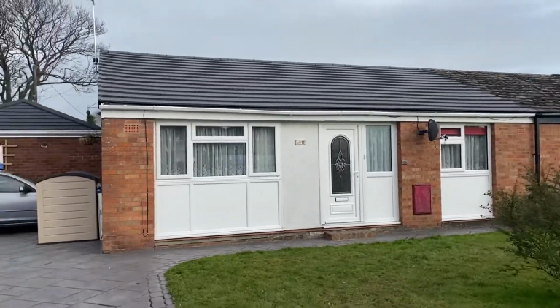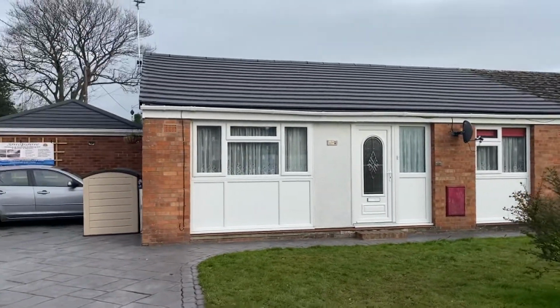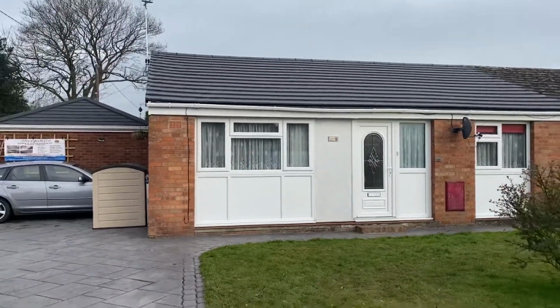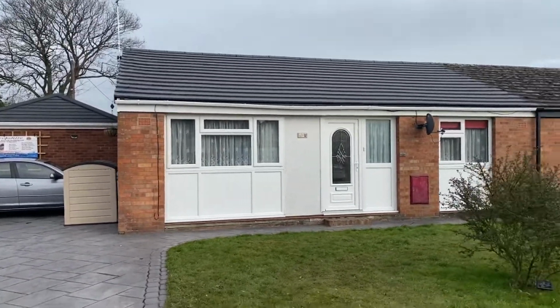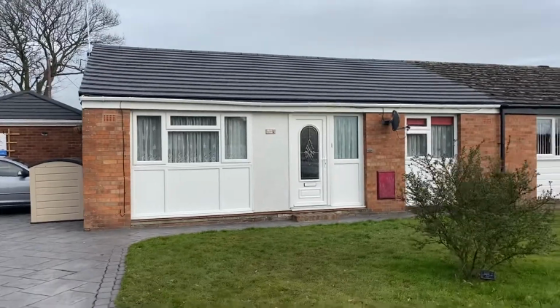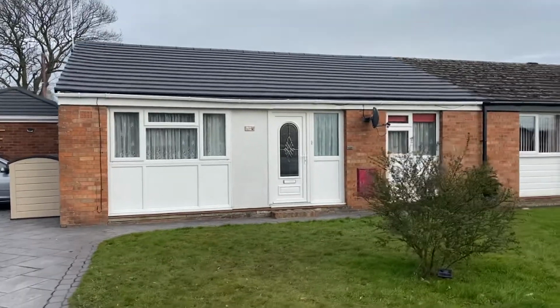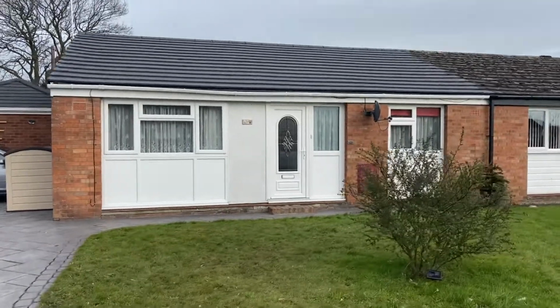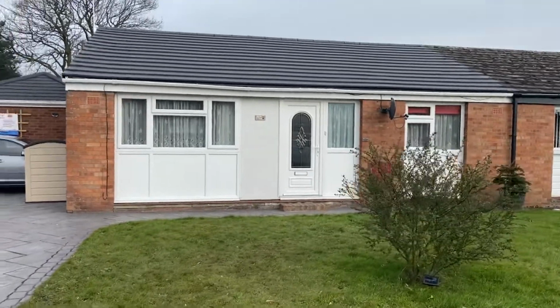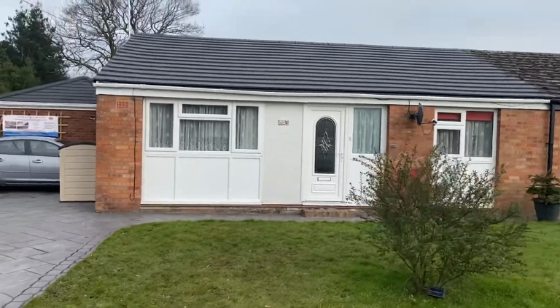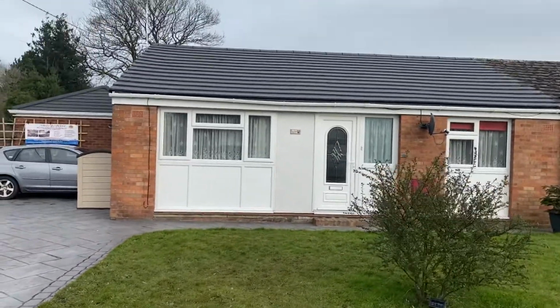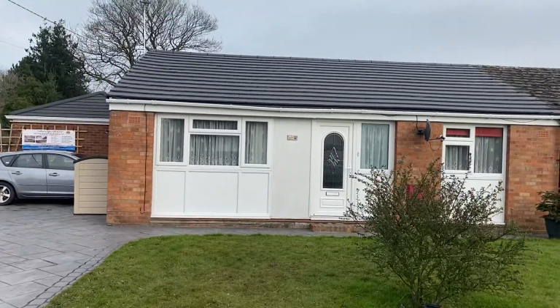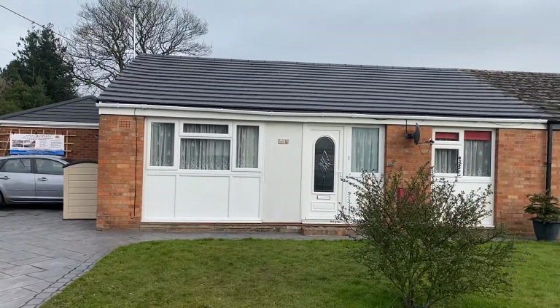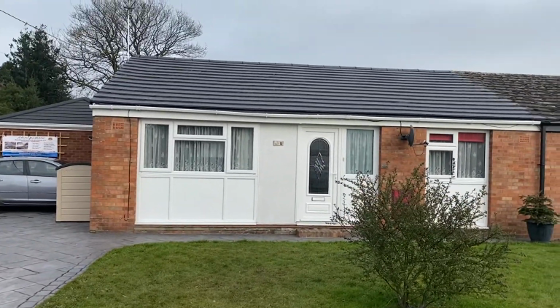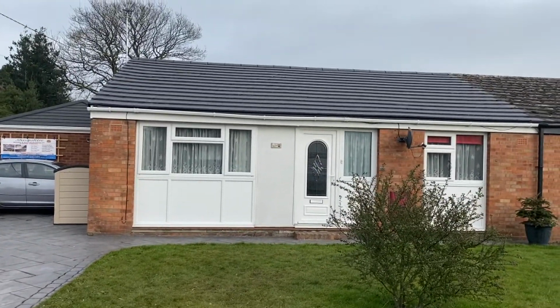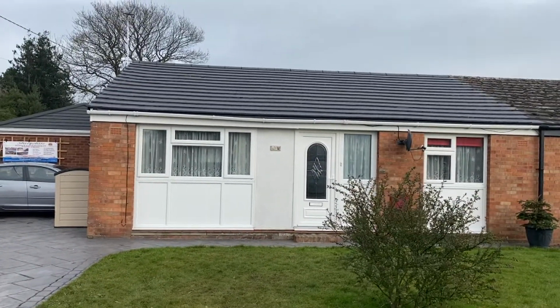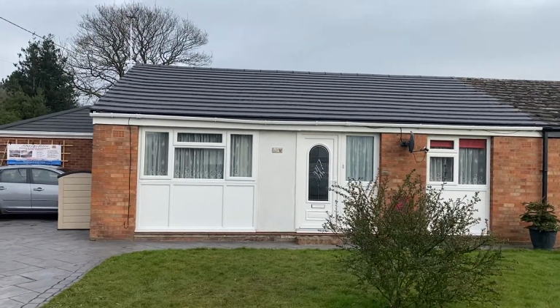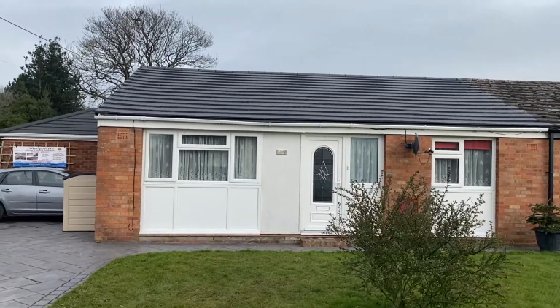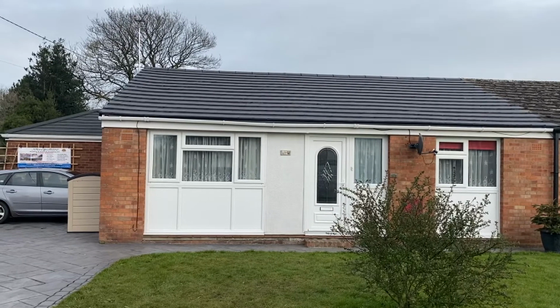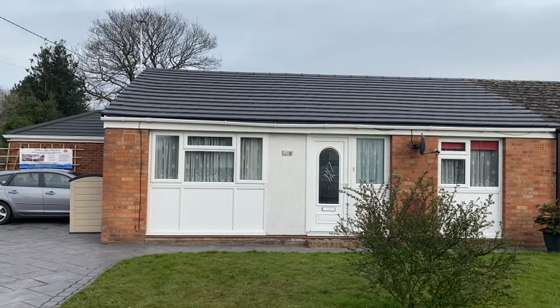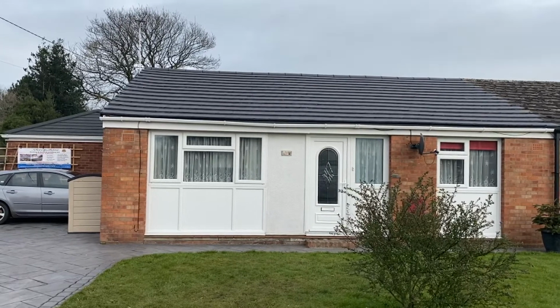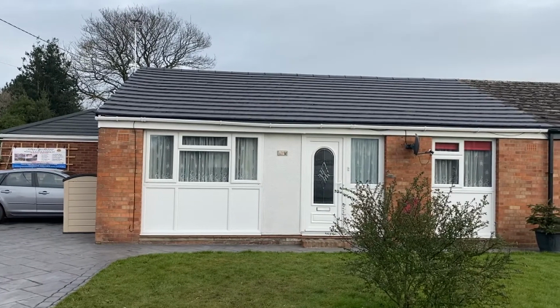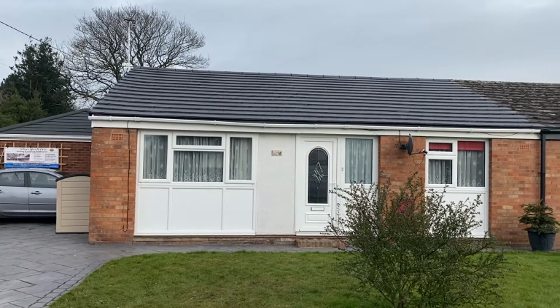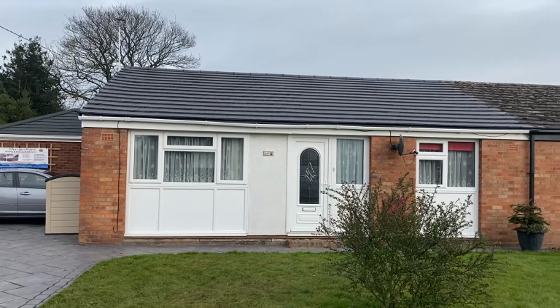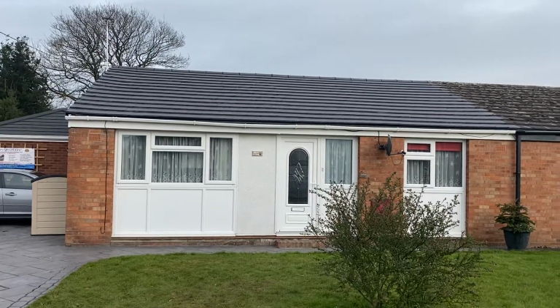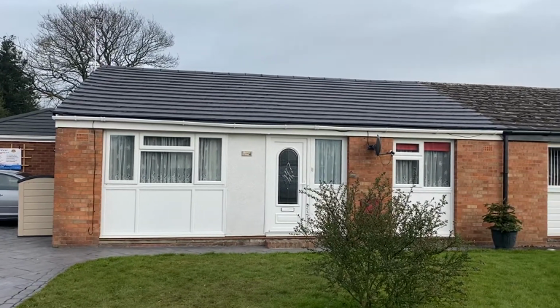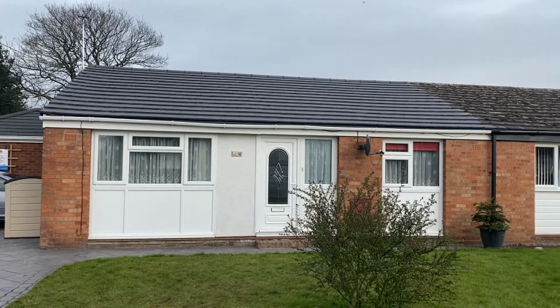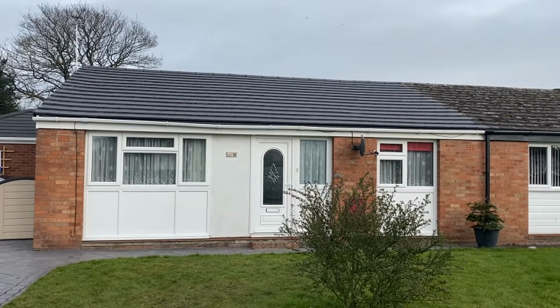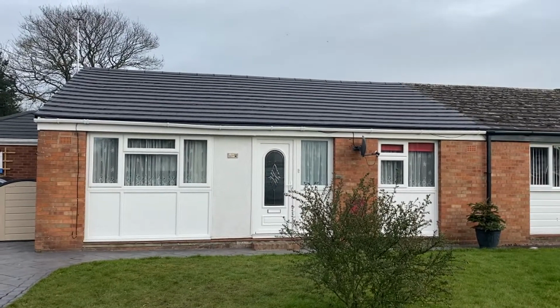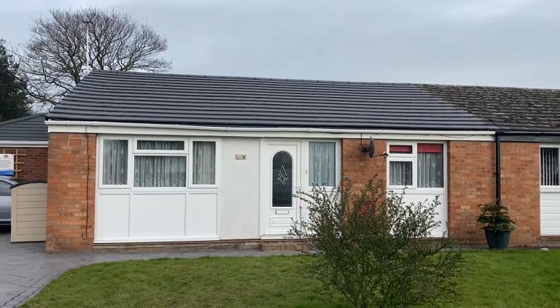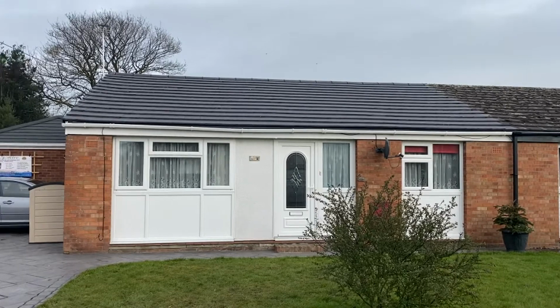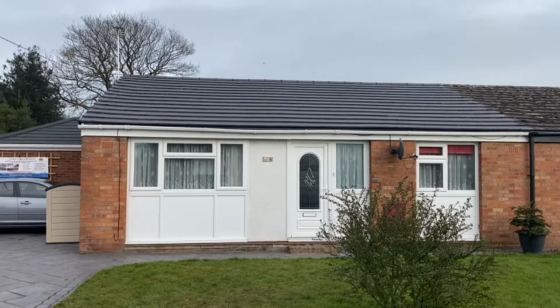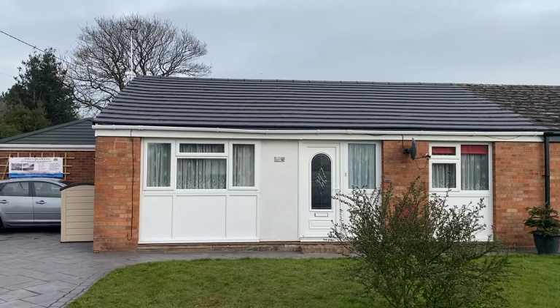We've fitted some new Mali modern tiles for the complete roof in colour grey. We've also fitted a new dry verge system and dry ridge system all the way across the top.